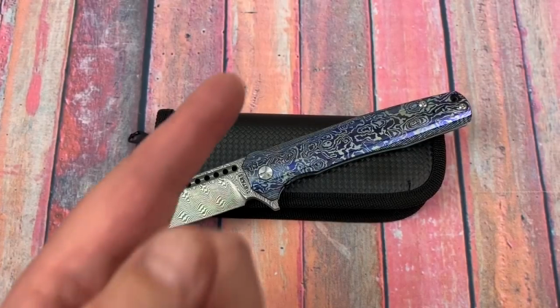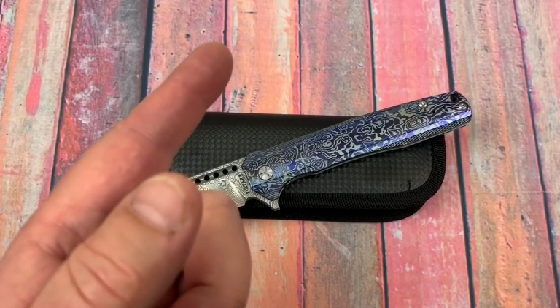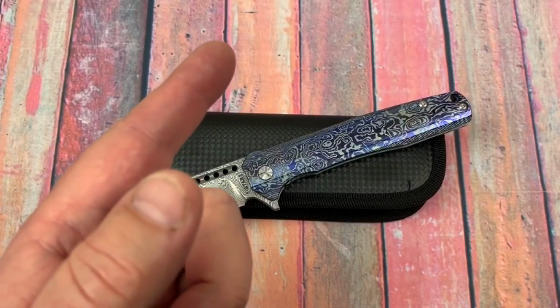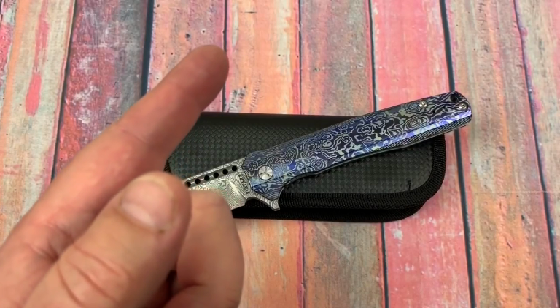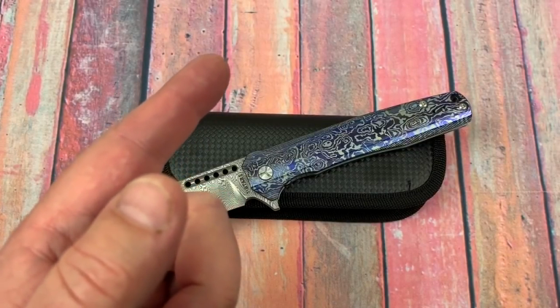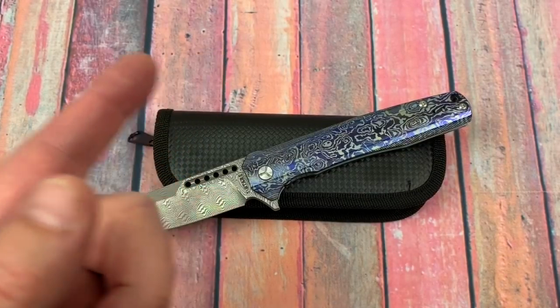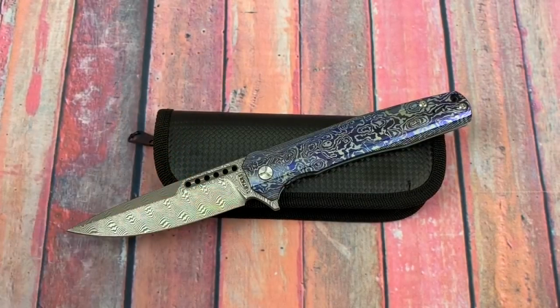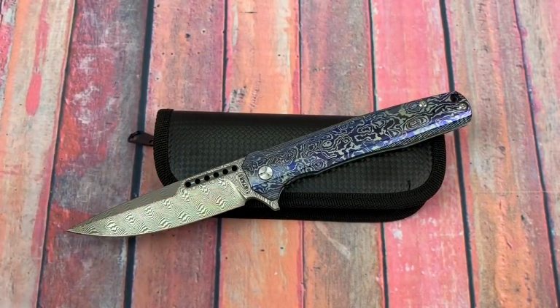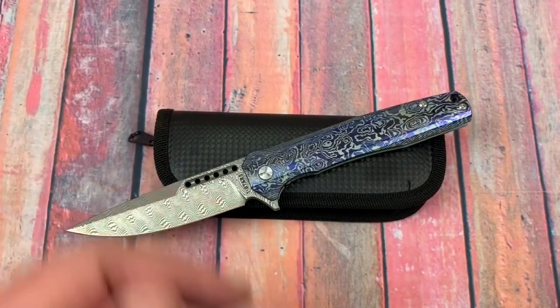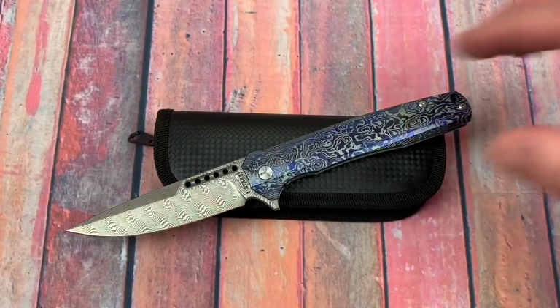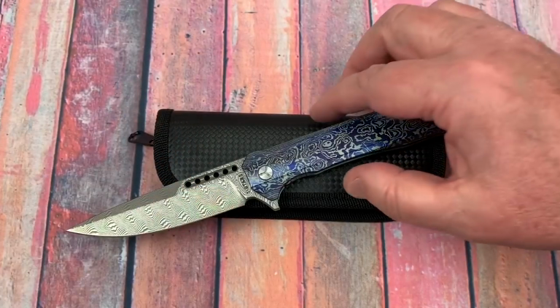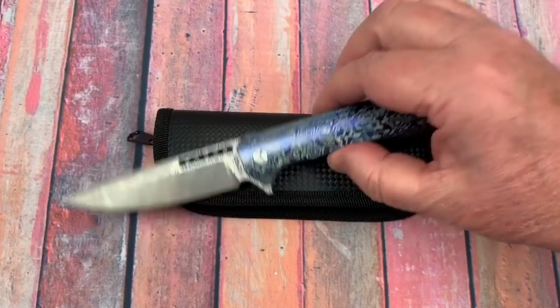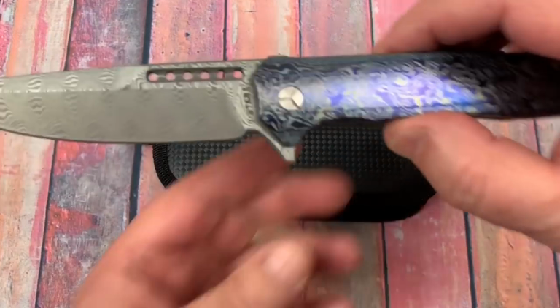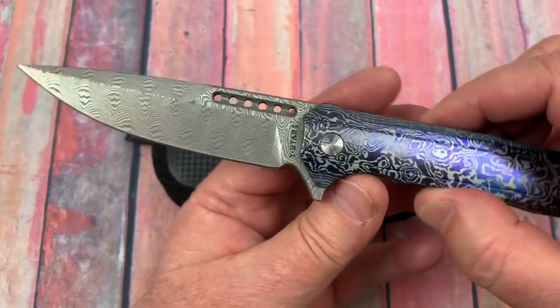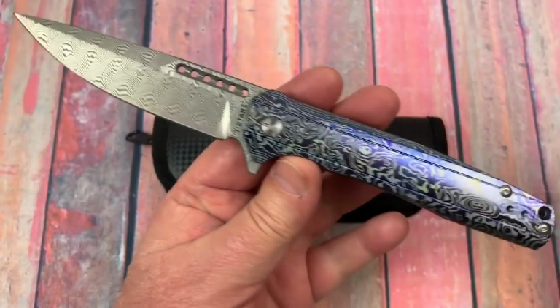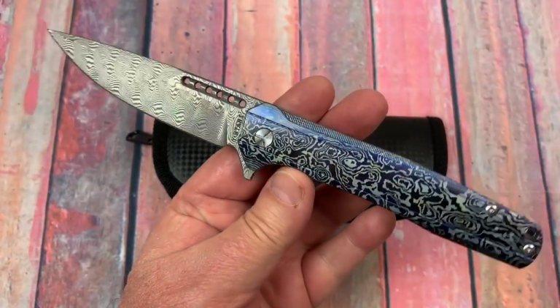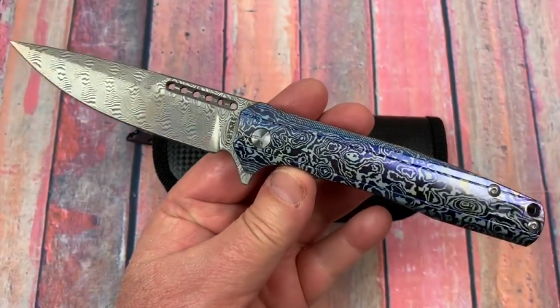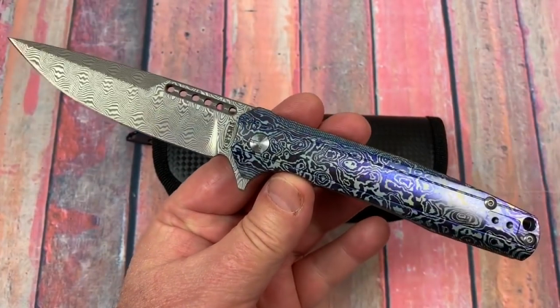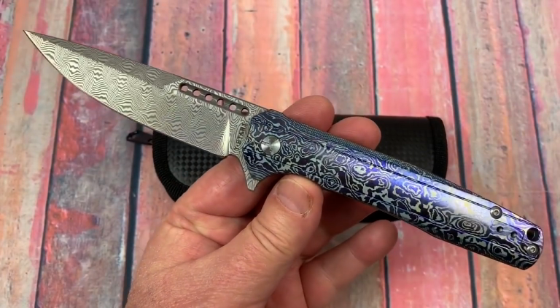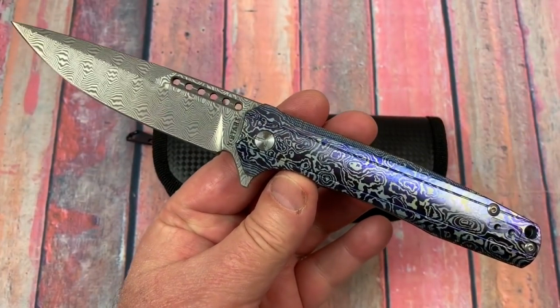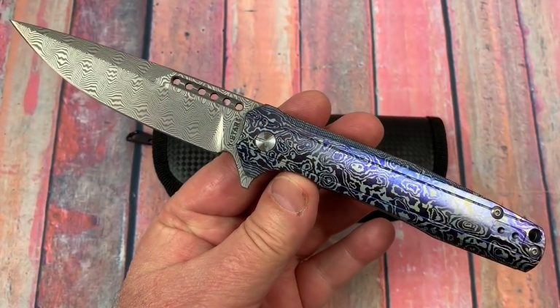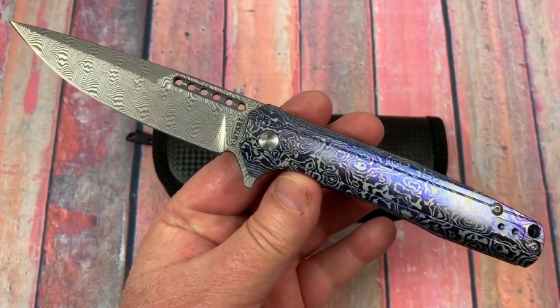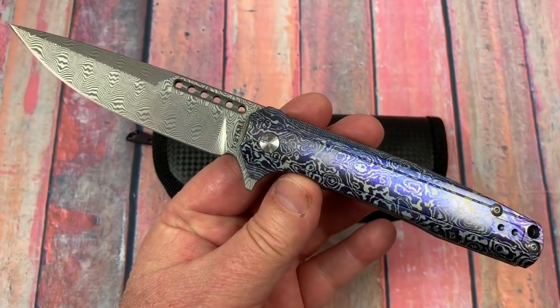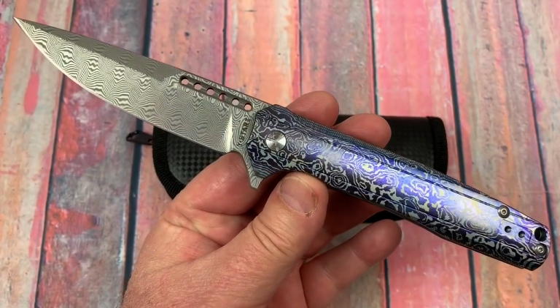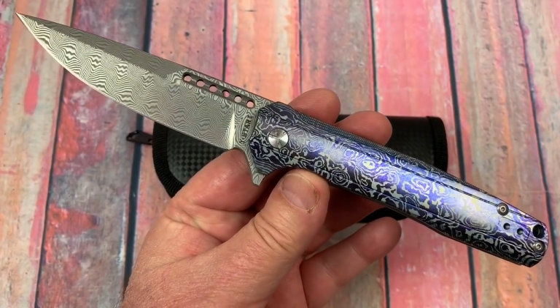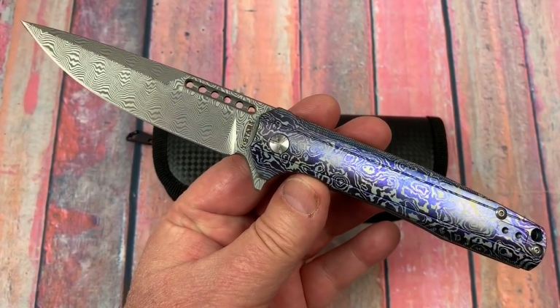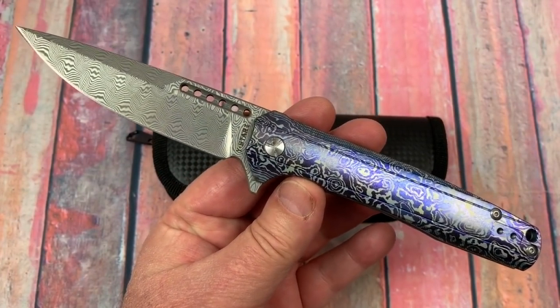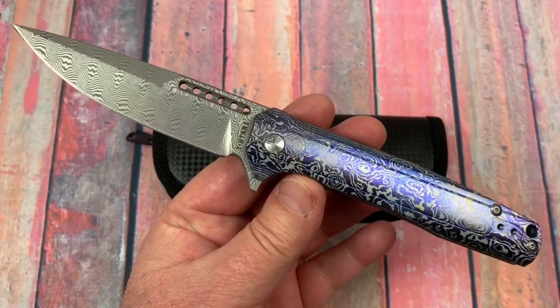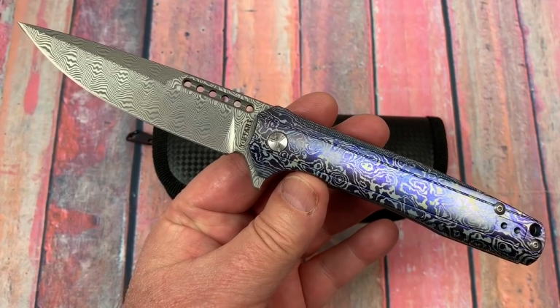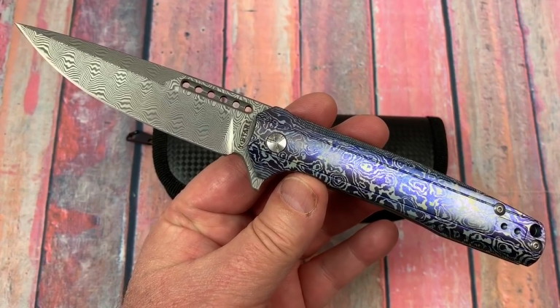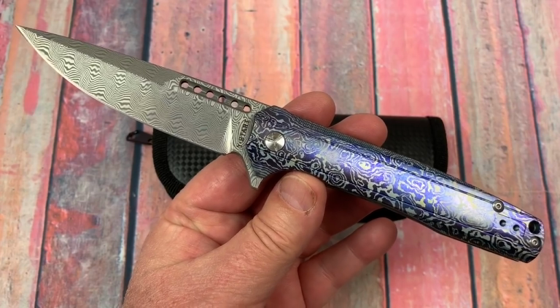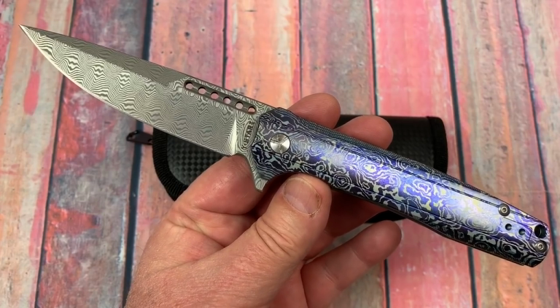Welcome to Love Them Knives Channel. We've got the Y-Start, the big fancy one, the LK-5015D.